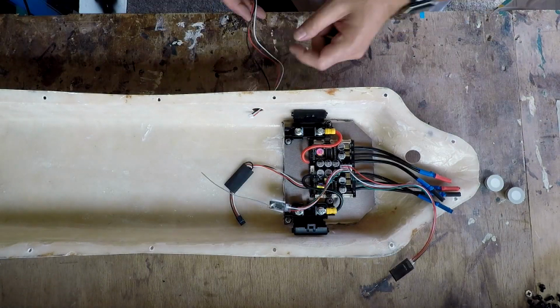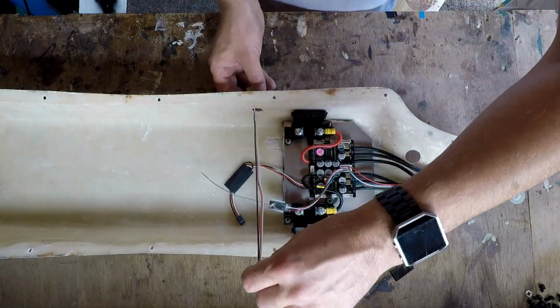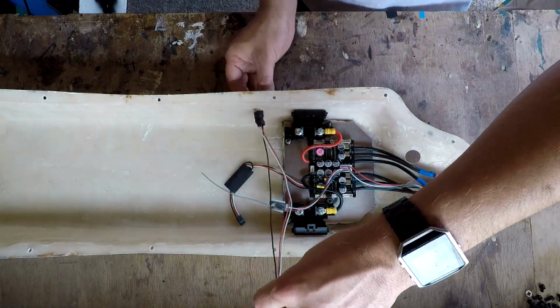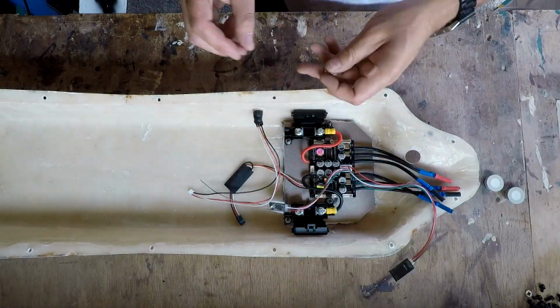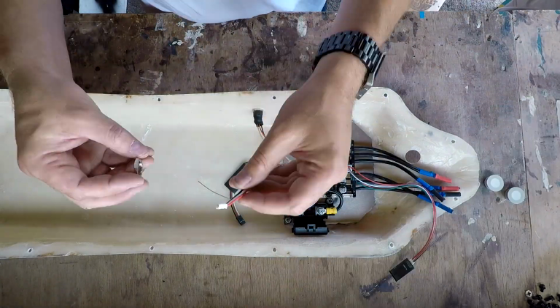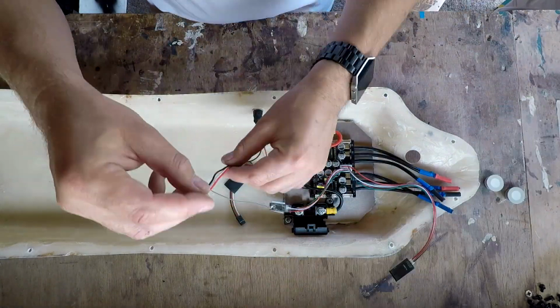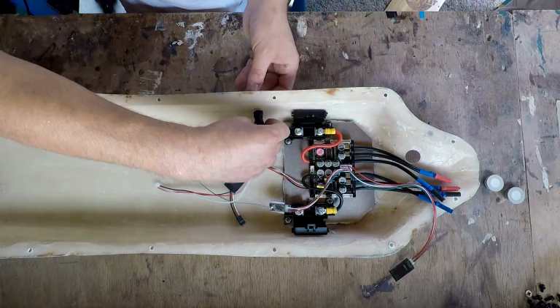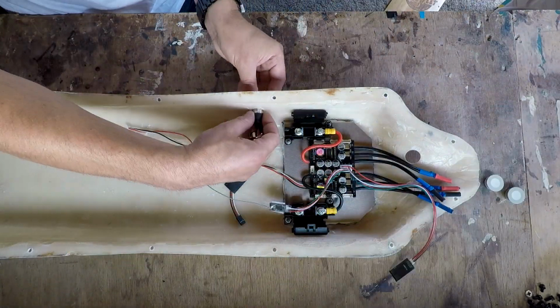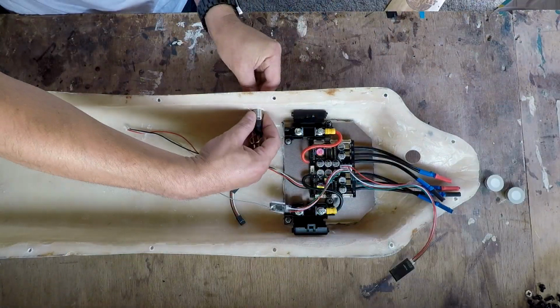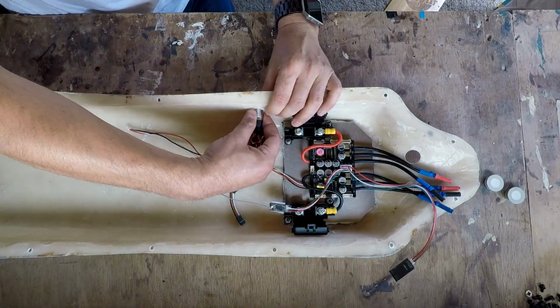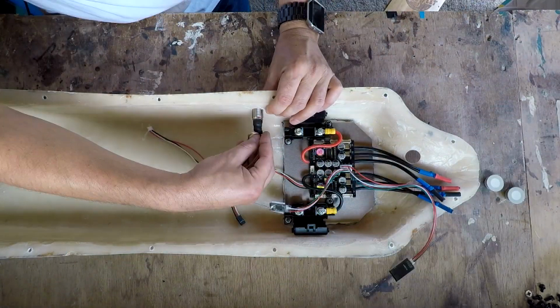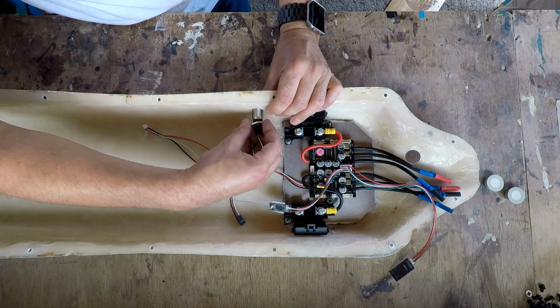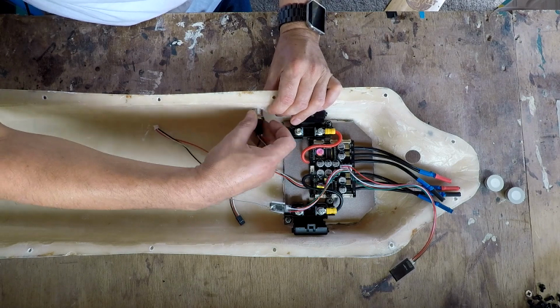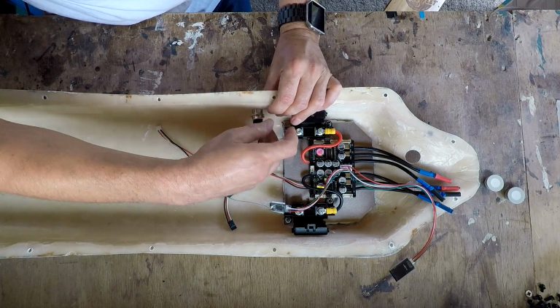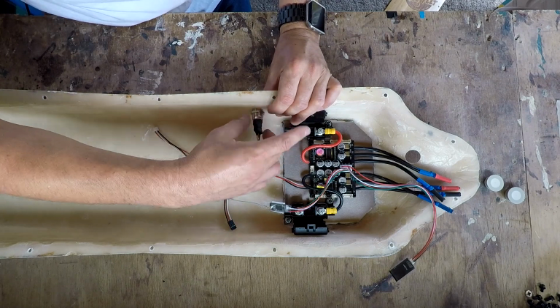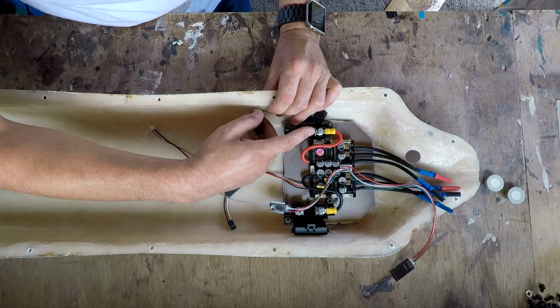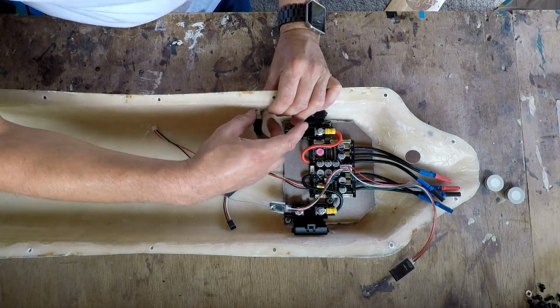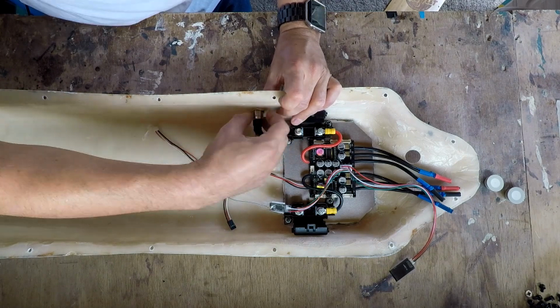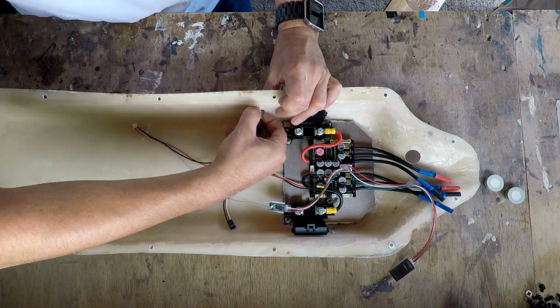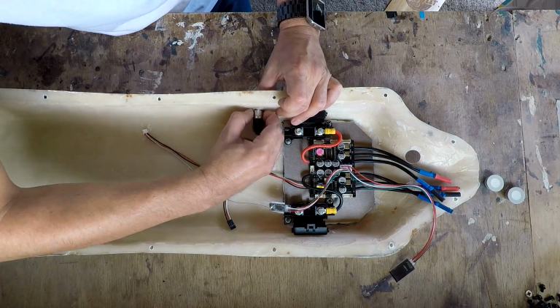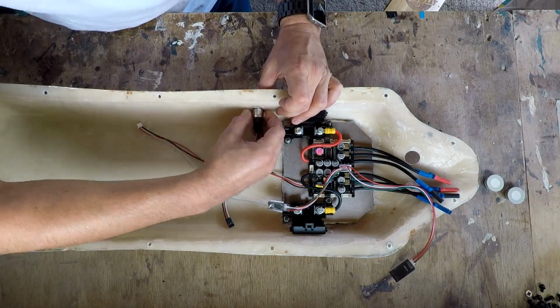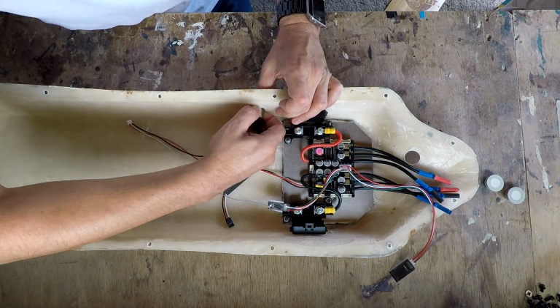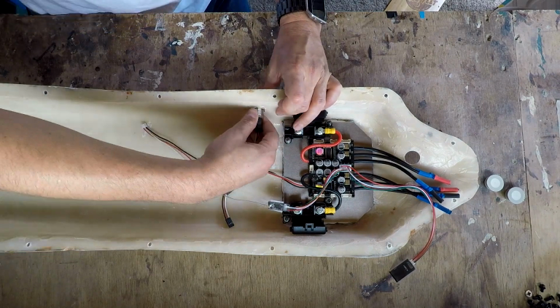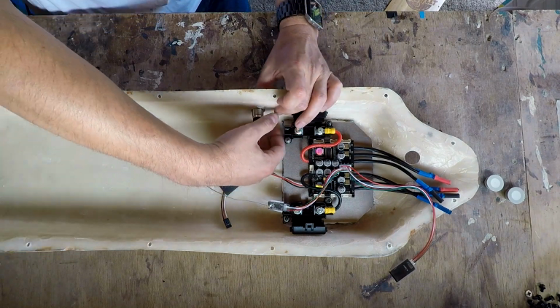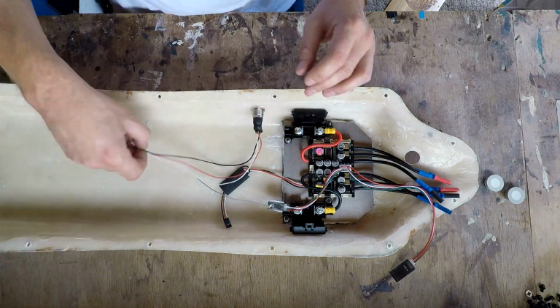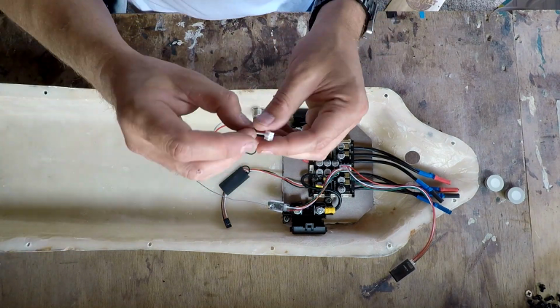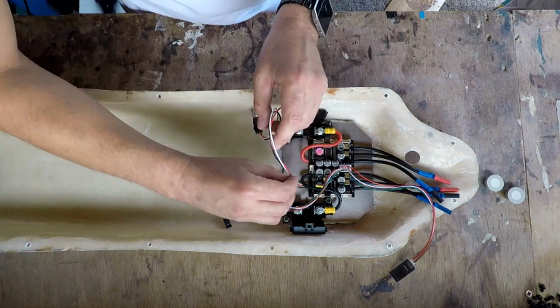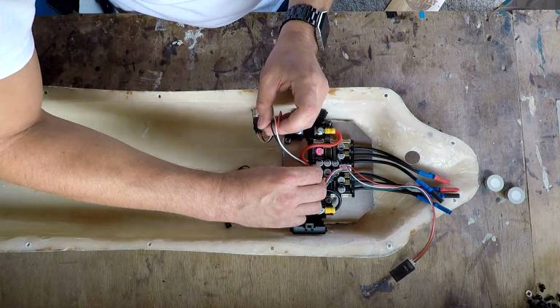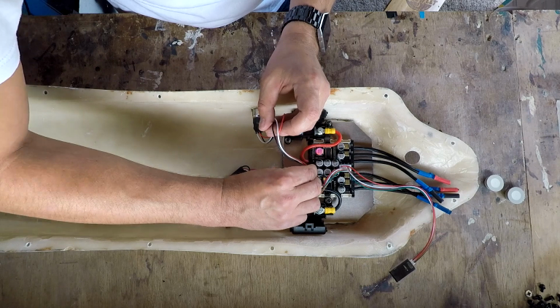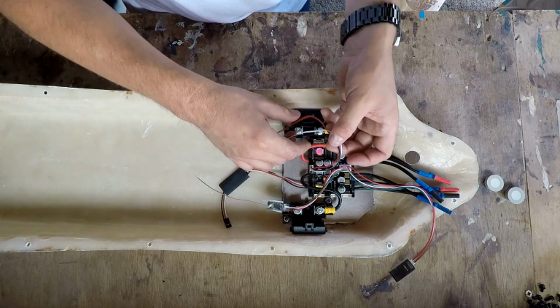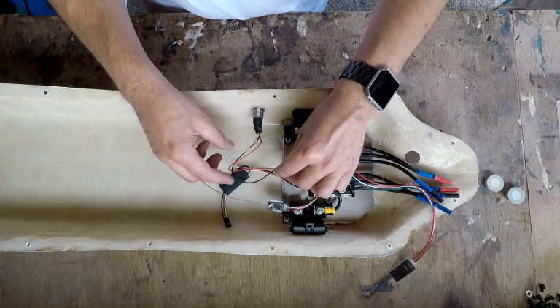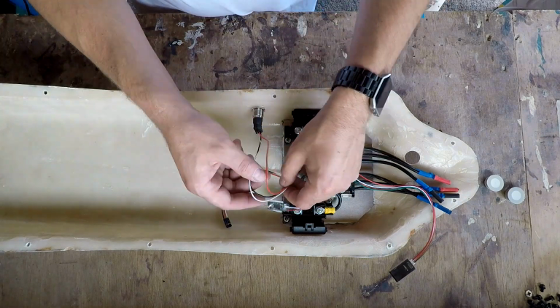I'm now going to tidy up the cables, put in the power switch, and use a little bit of heat shrink over the exposed electronics just to tidy up the cables a little bit.